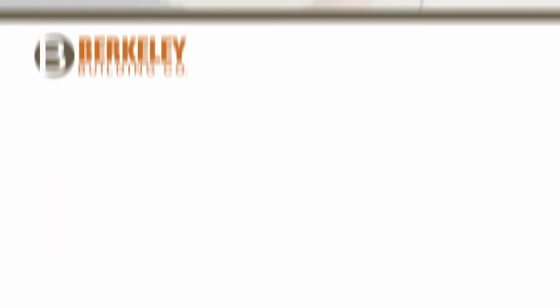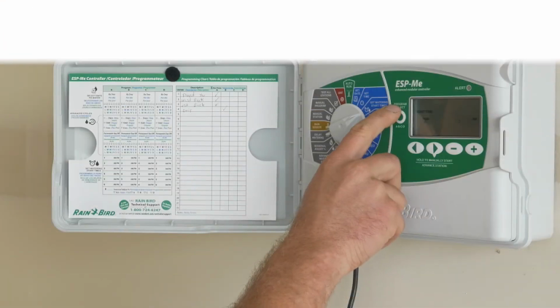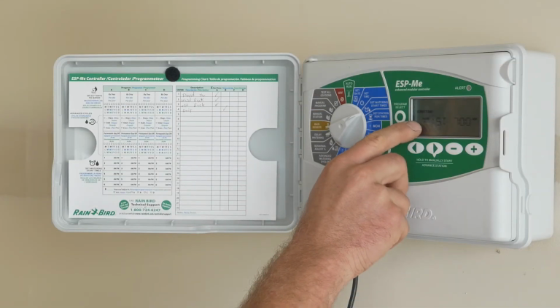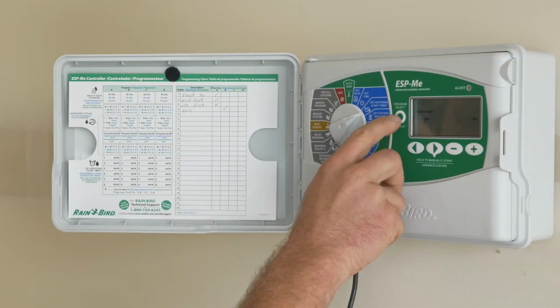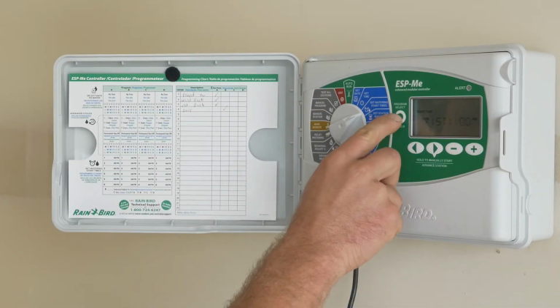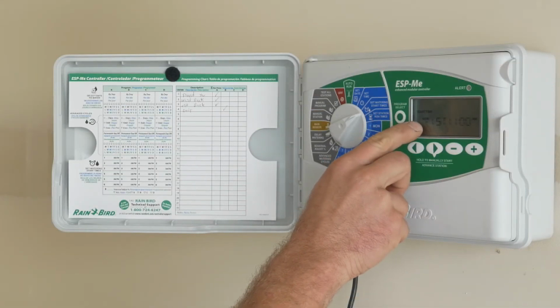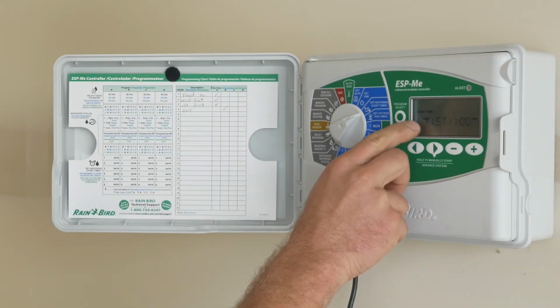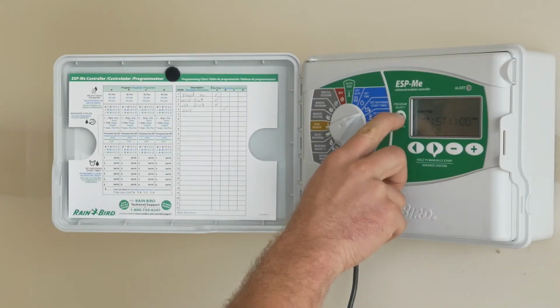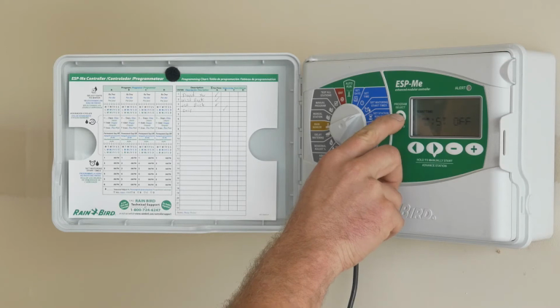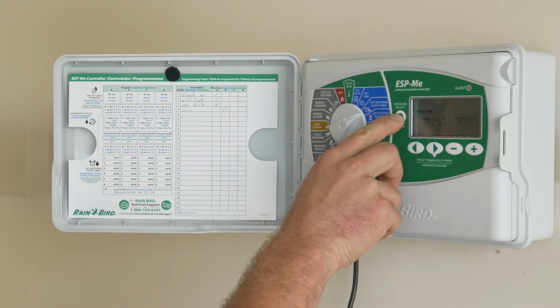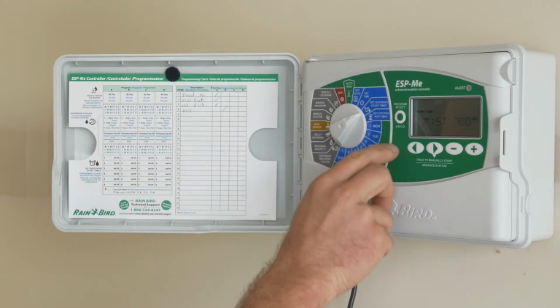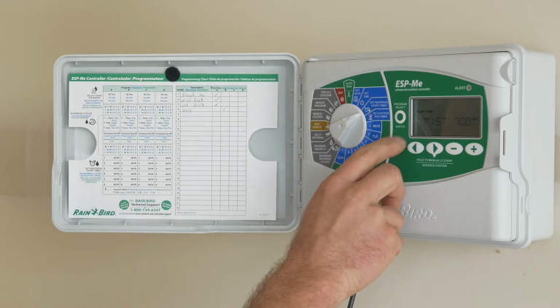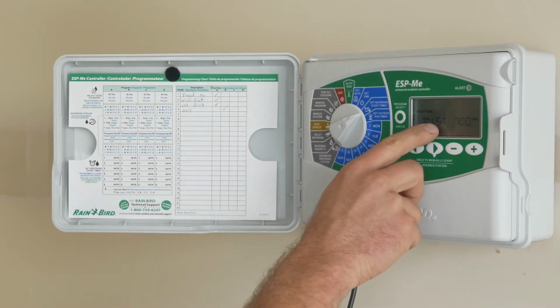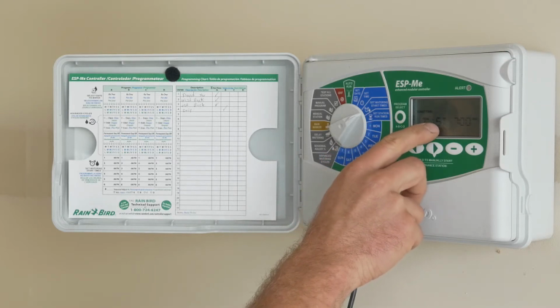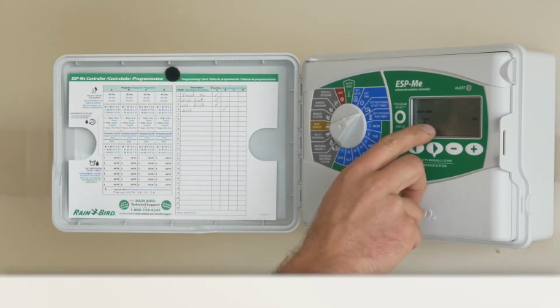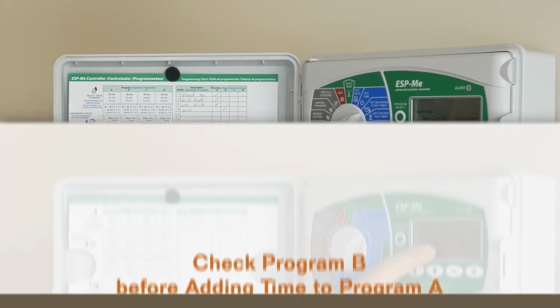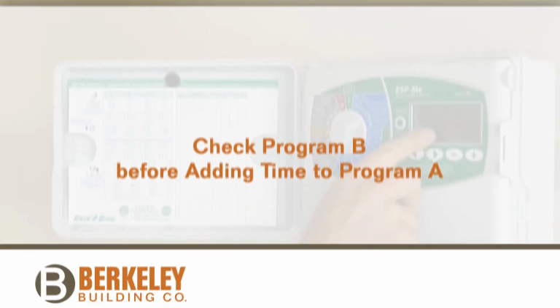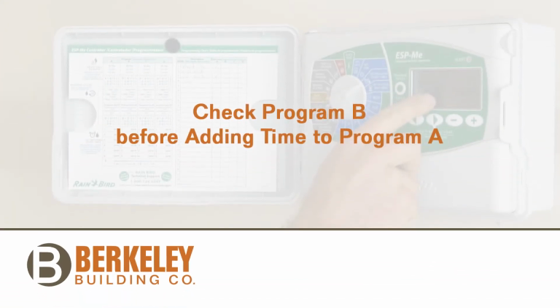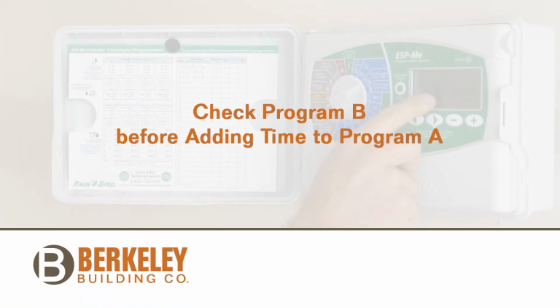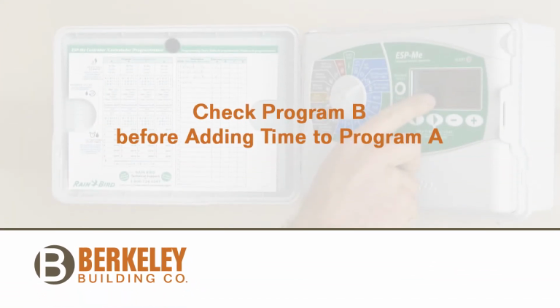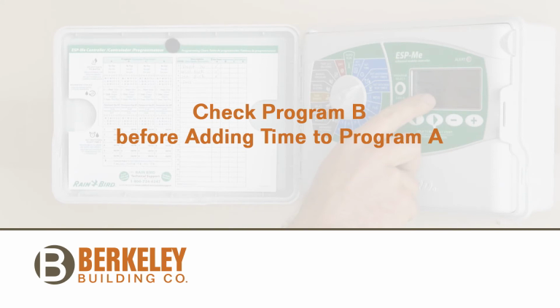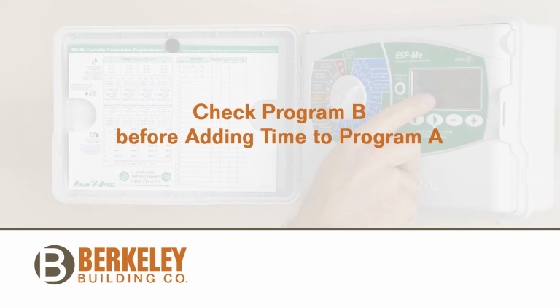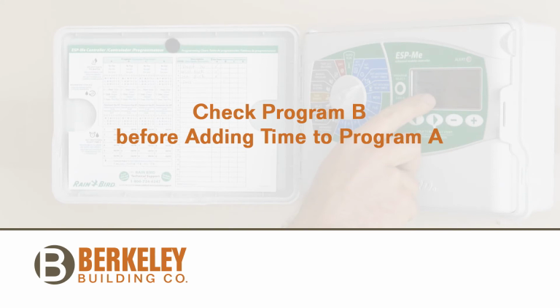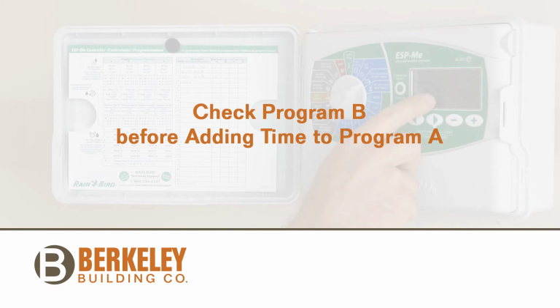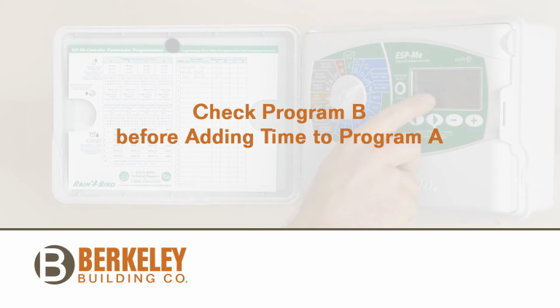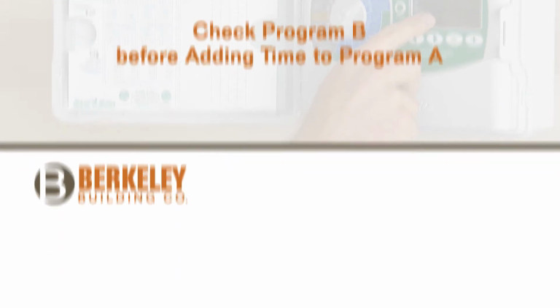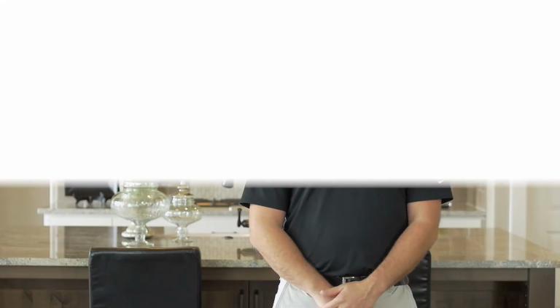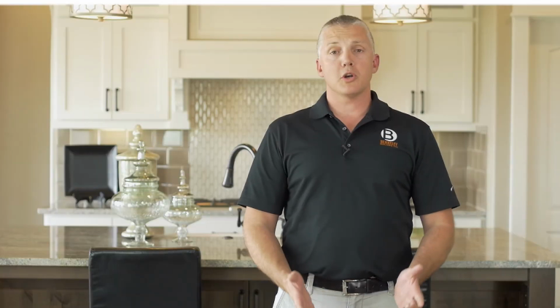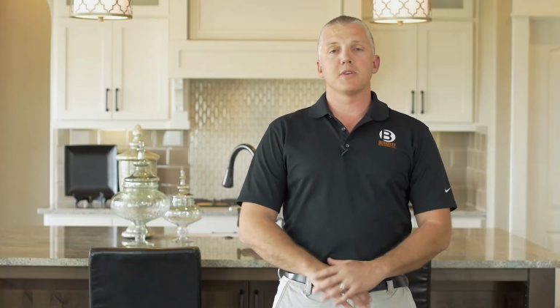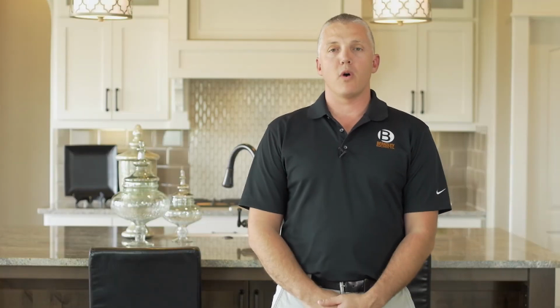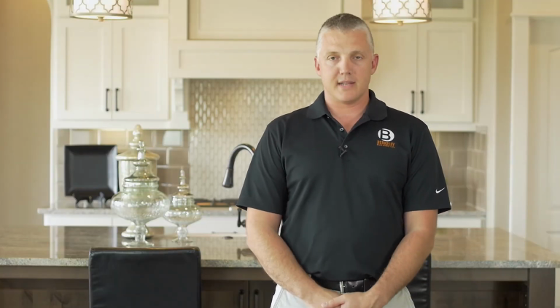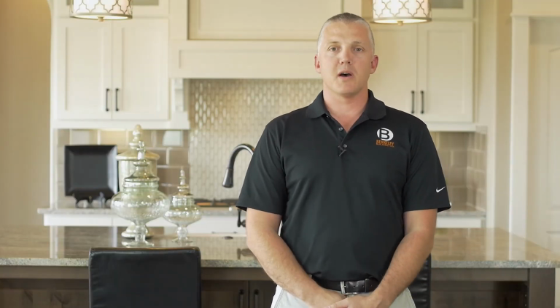It's important to remember that the drip zone is managed by Program B of your timer. If you don't see a time programmed for your drip zone, make sure to check Program B before adding time to Program A. Those are our tips on how to water plants and shrubs.